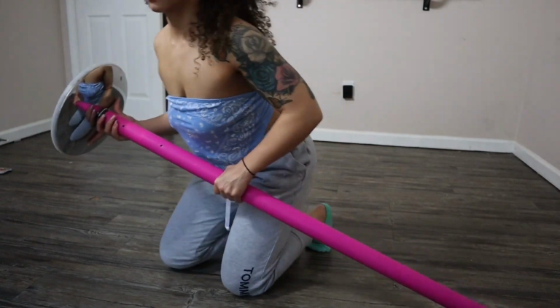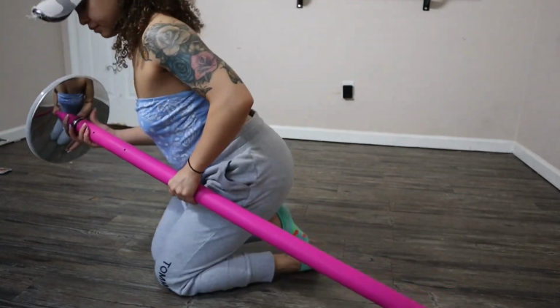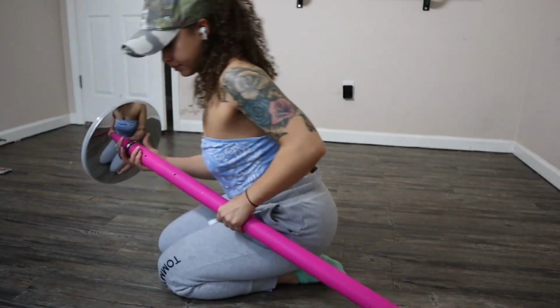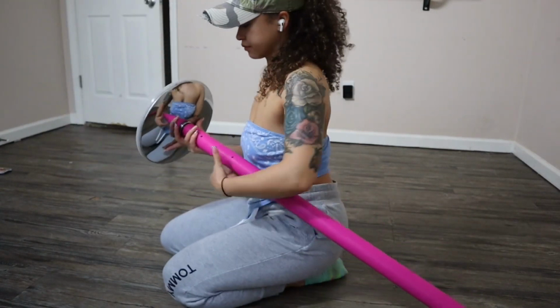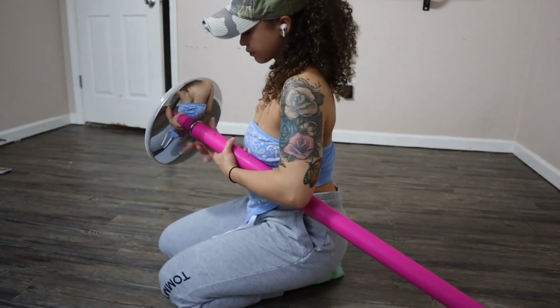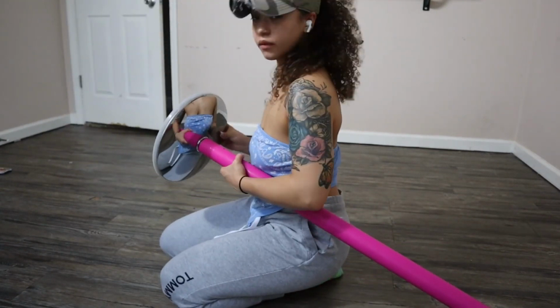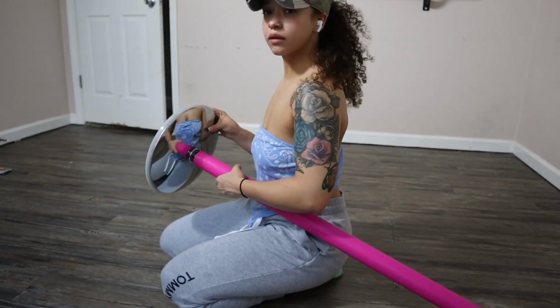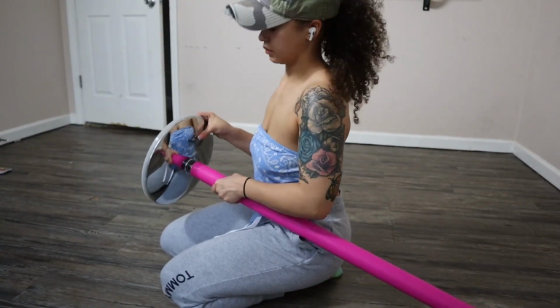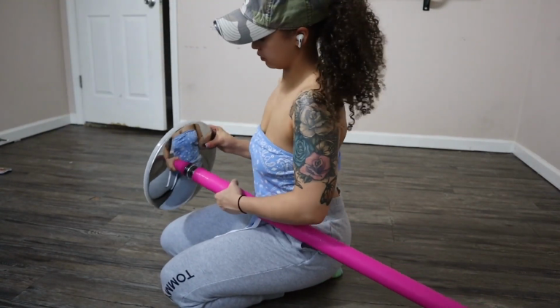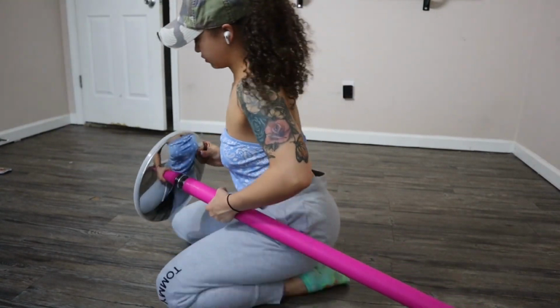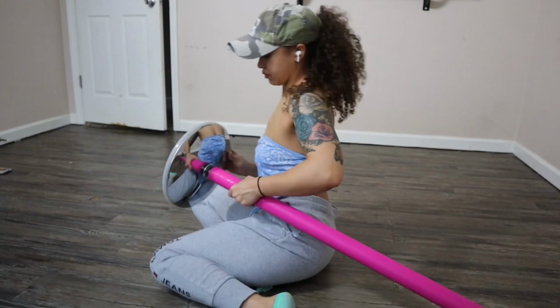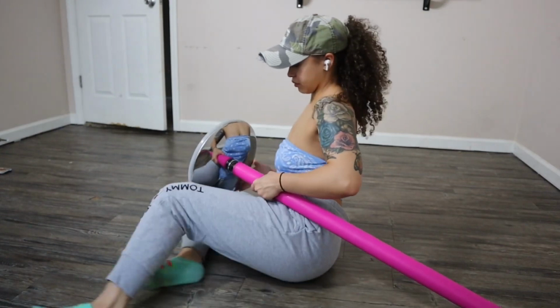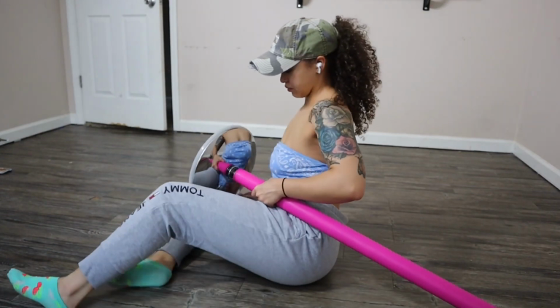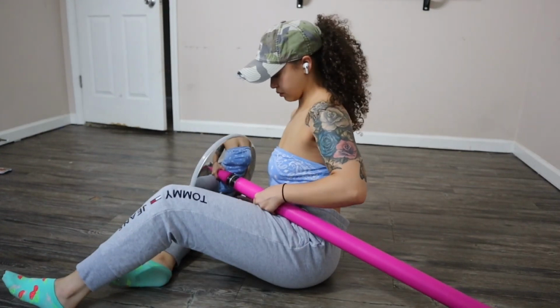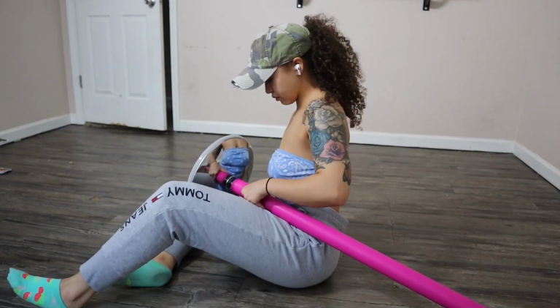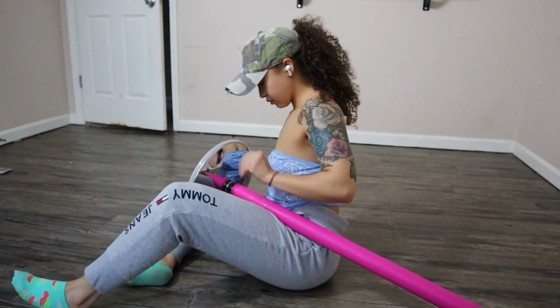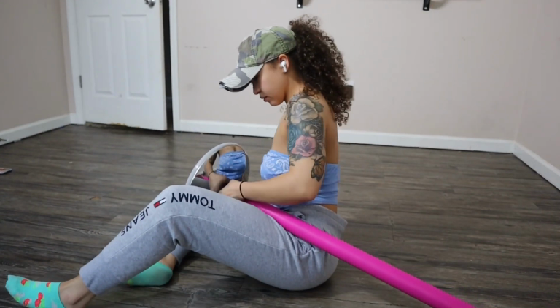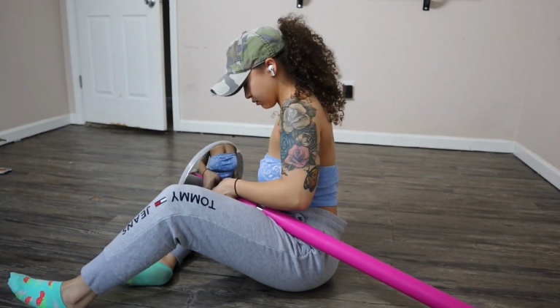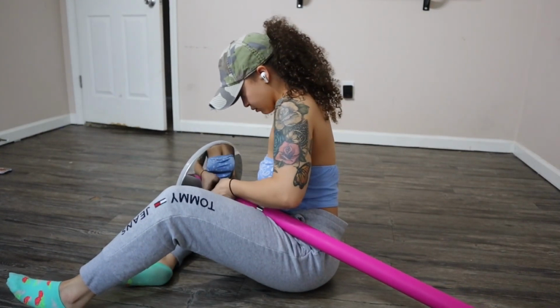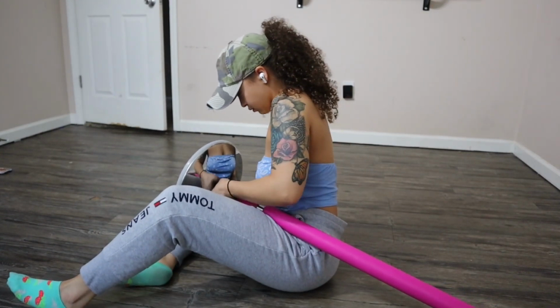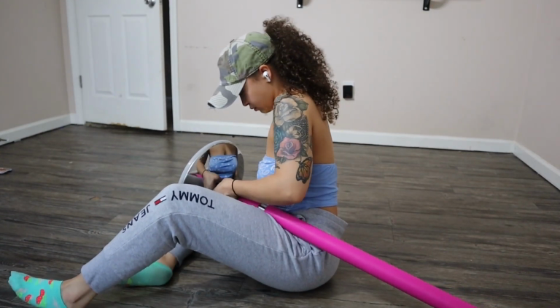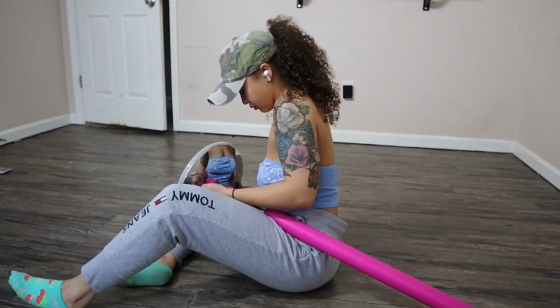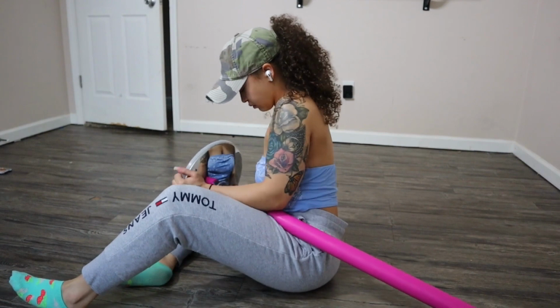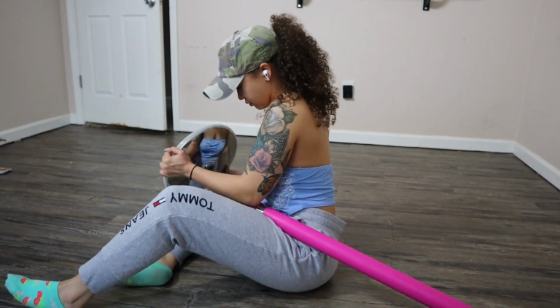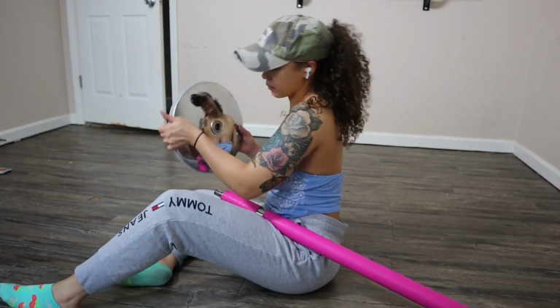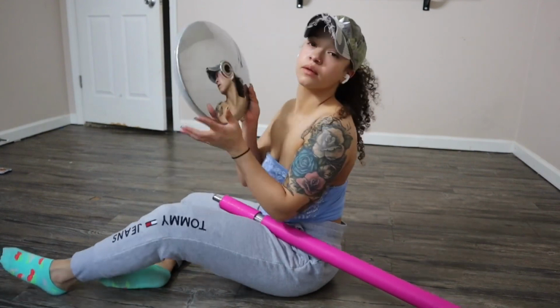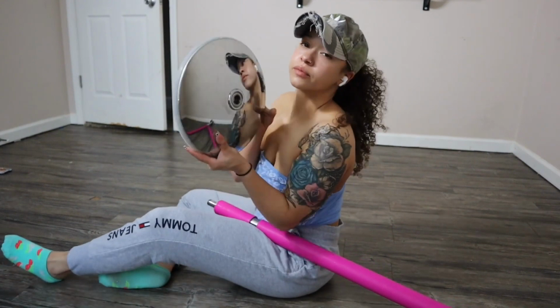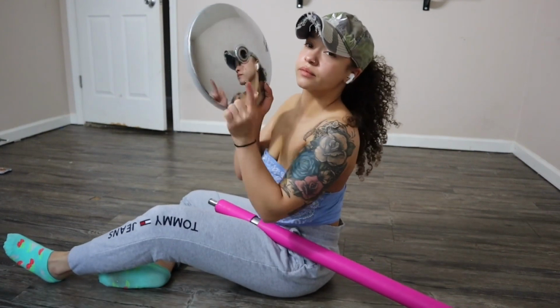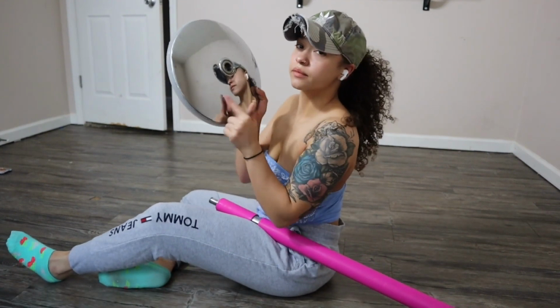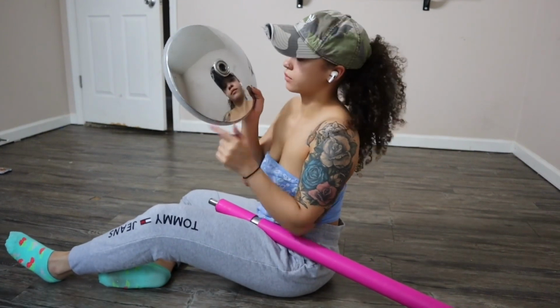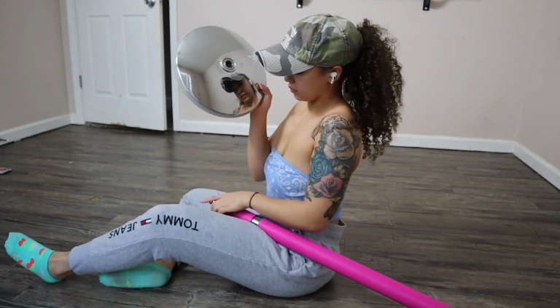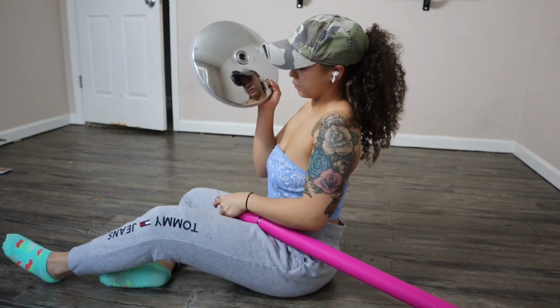Moving right along, the next piece is the top piece and it breaks down into a few different pieces. The first piece is the one that's going to sit on the ceiling — it's the round piece that I'm taking off now and holding up.